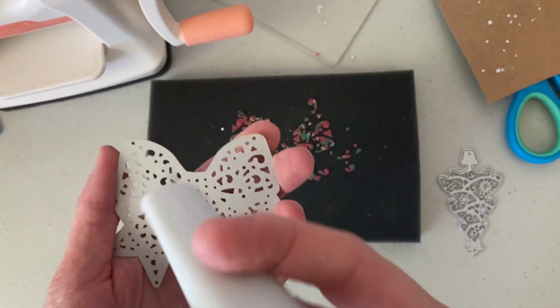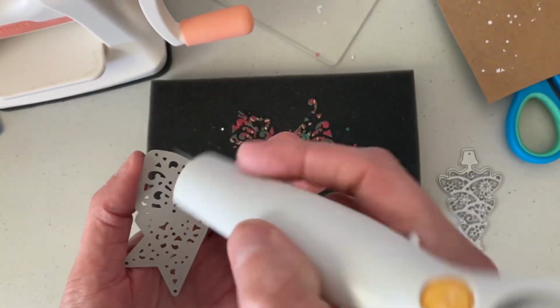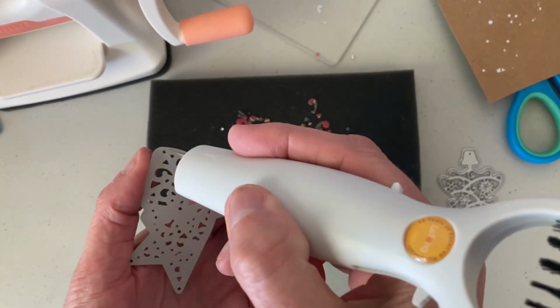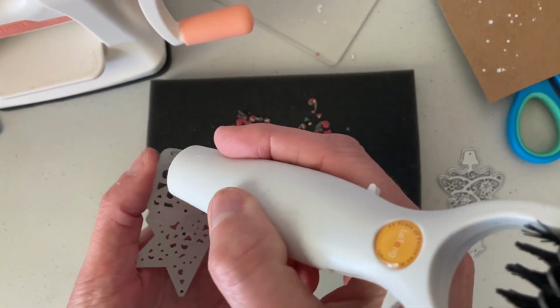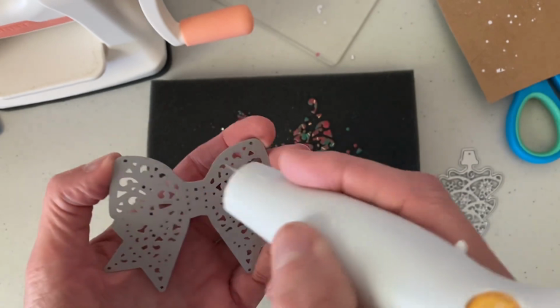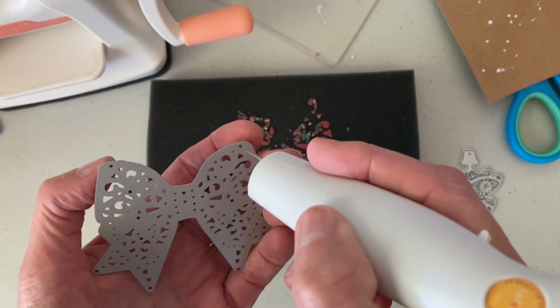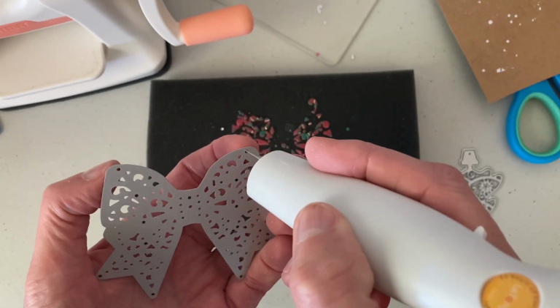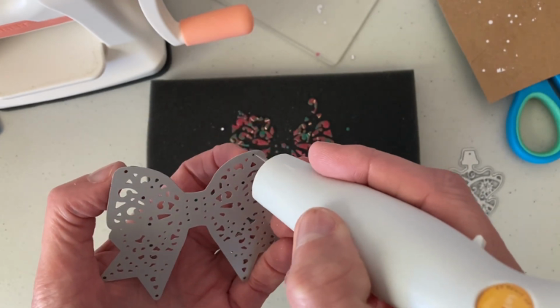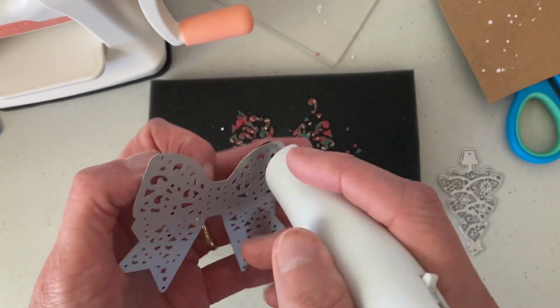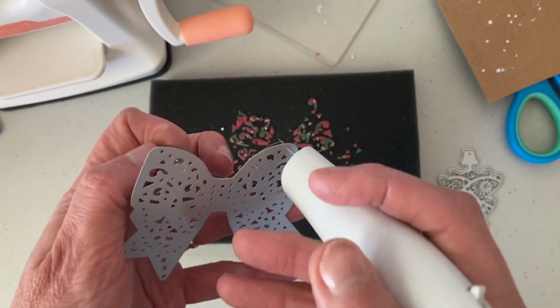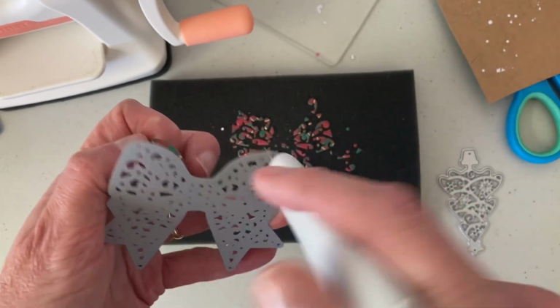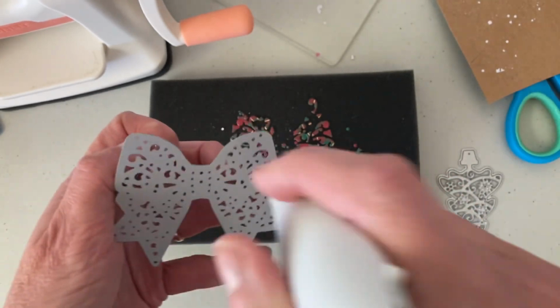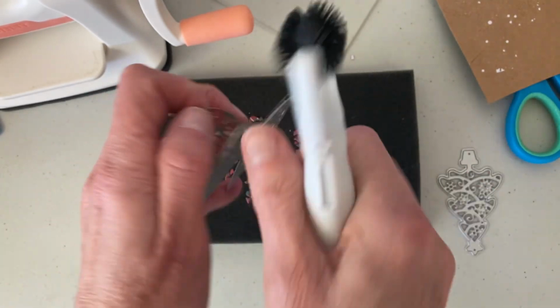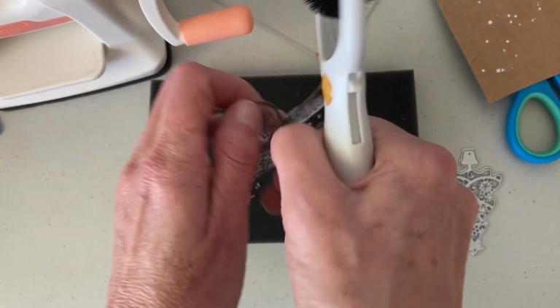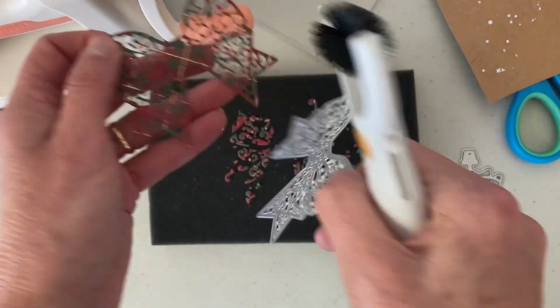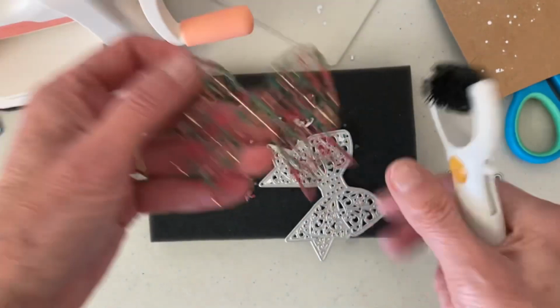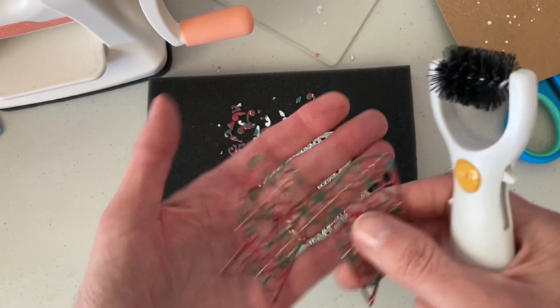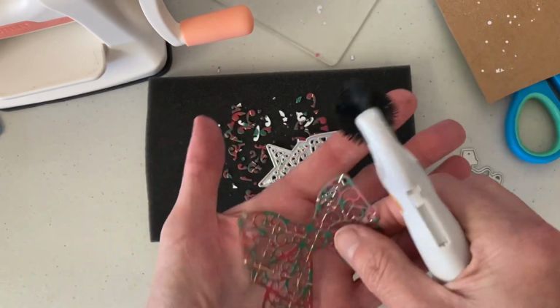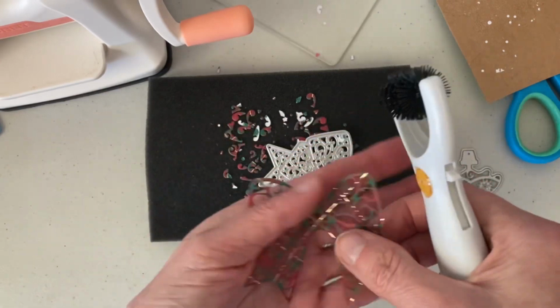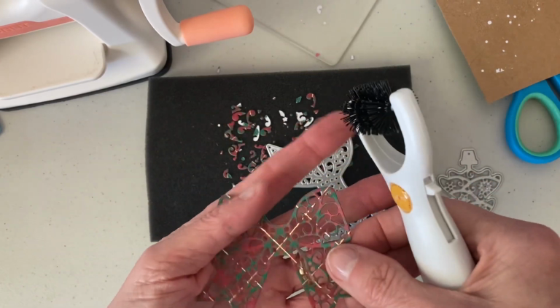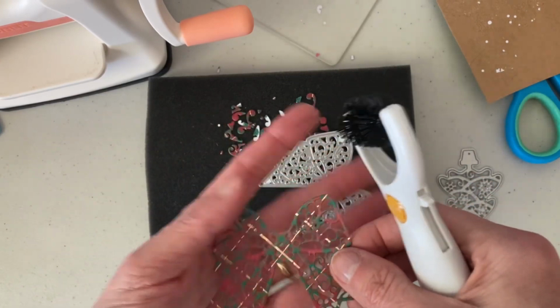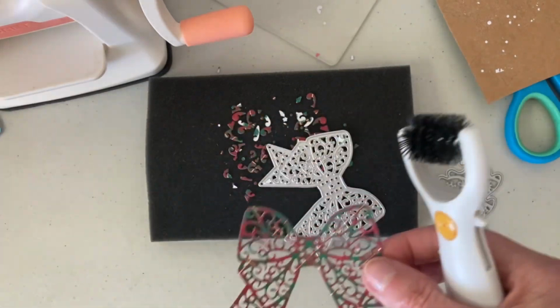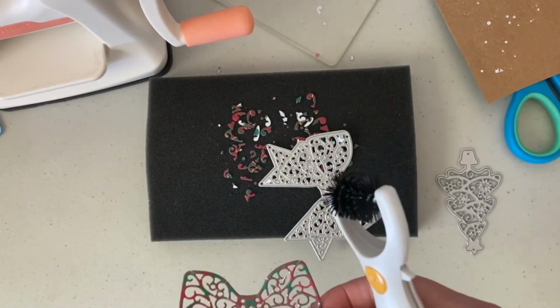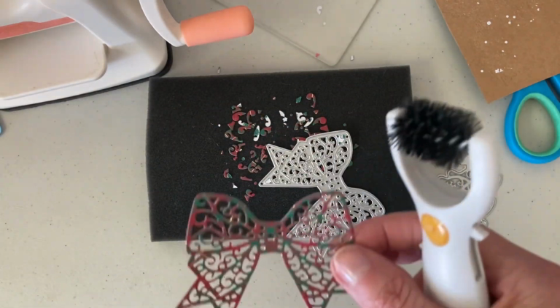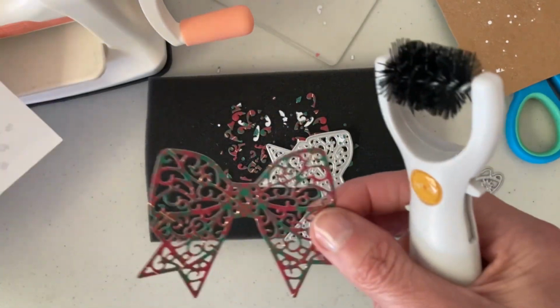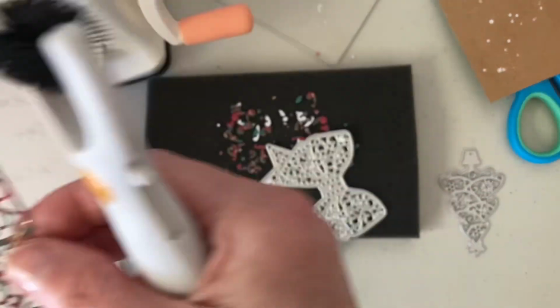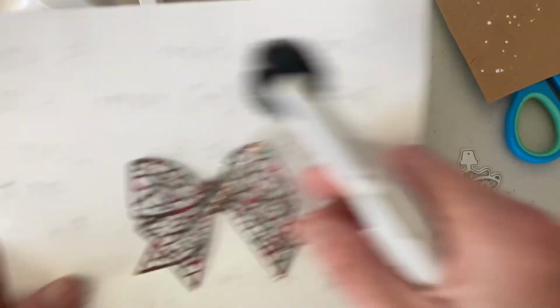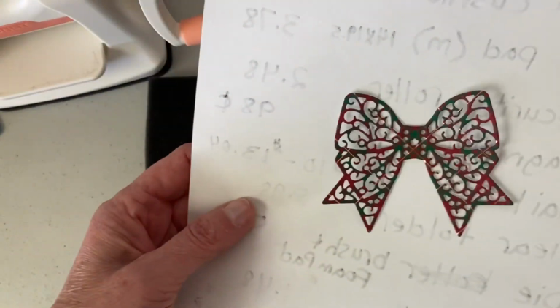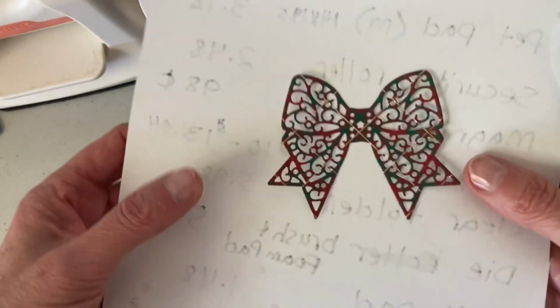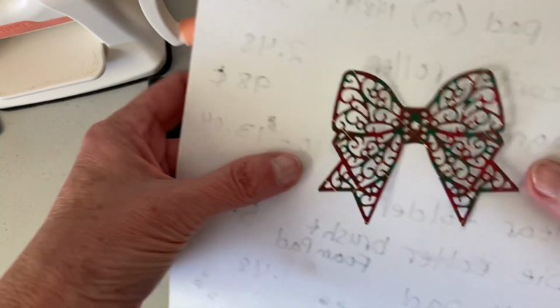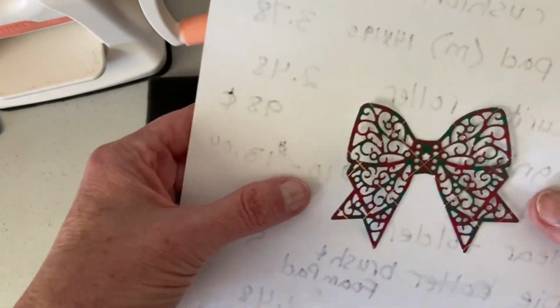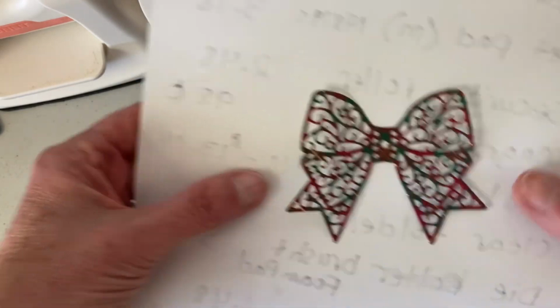And on the end of here is a pokey tool. Just use that to get the edges out, and then you can get your bow. There you go — beautiful.